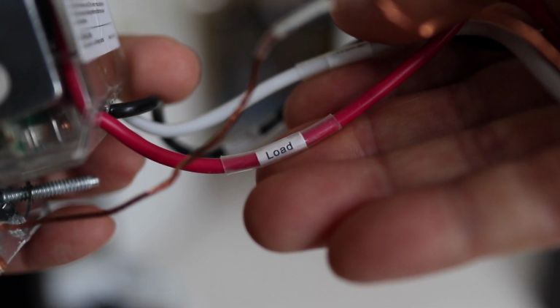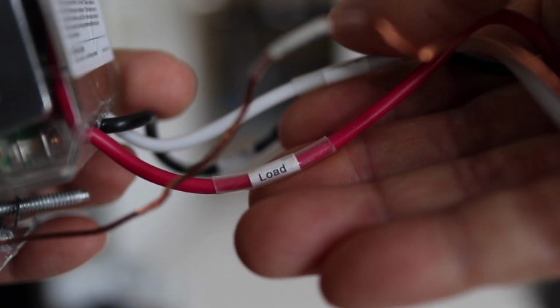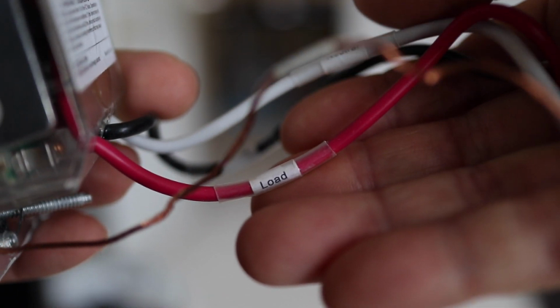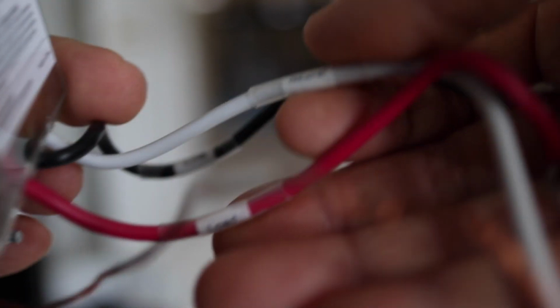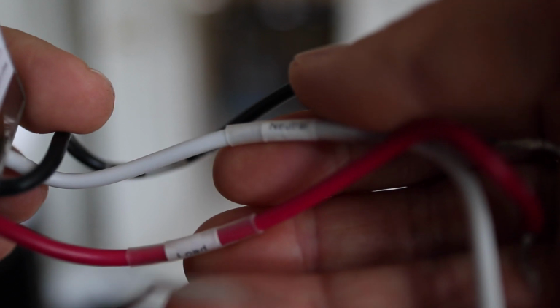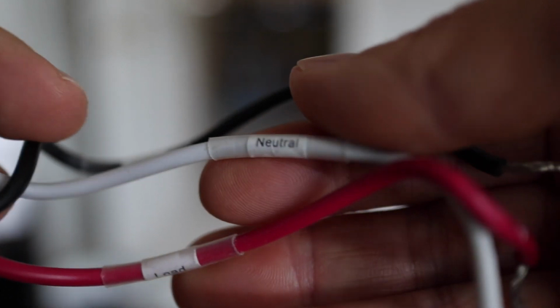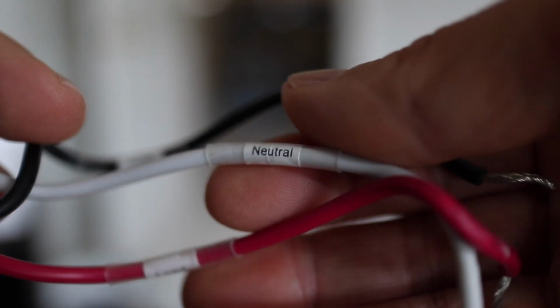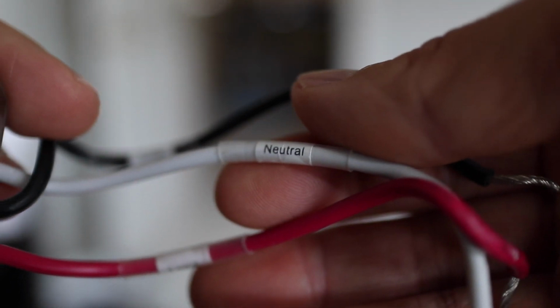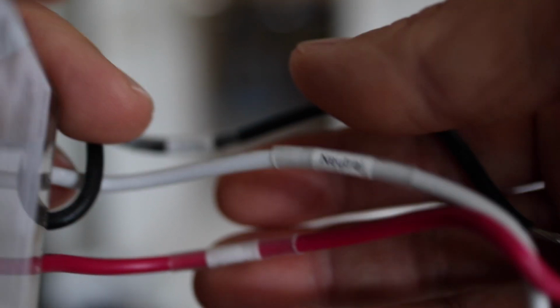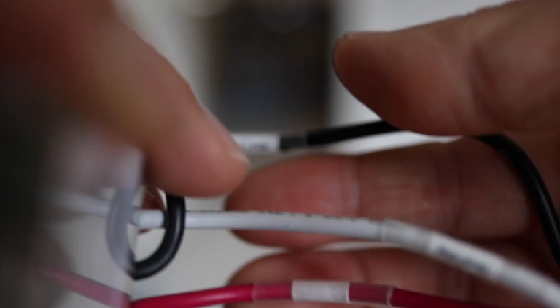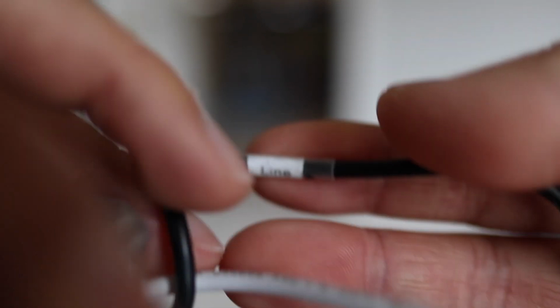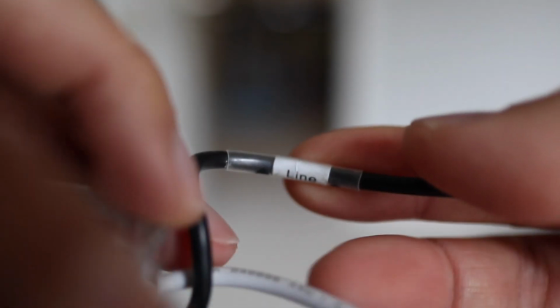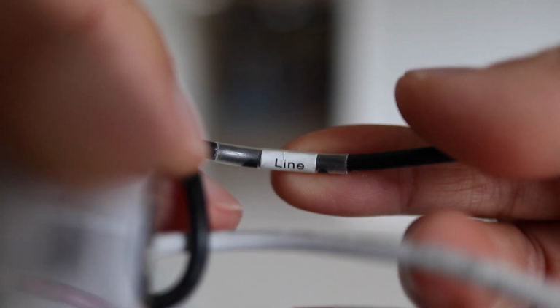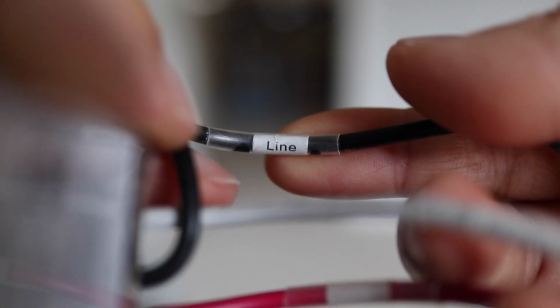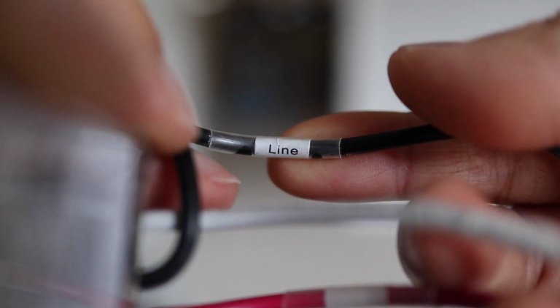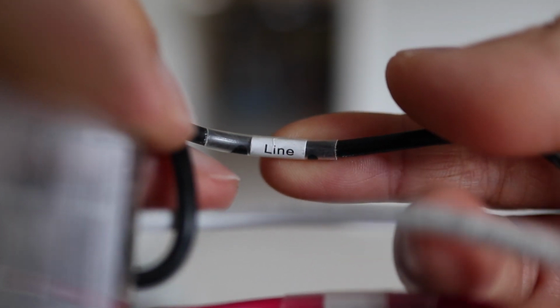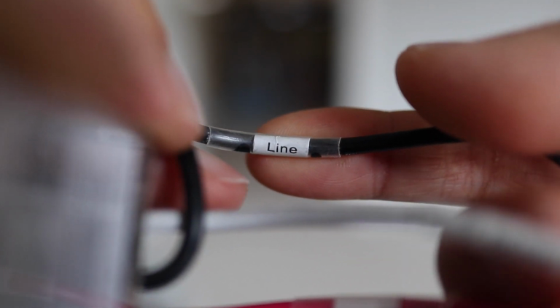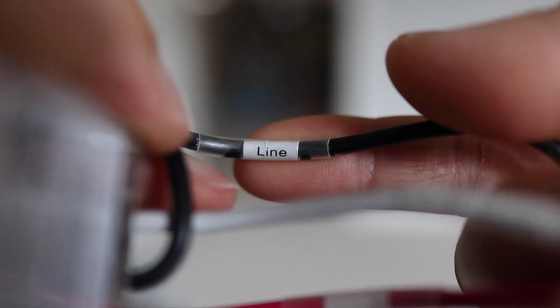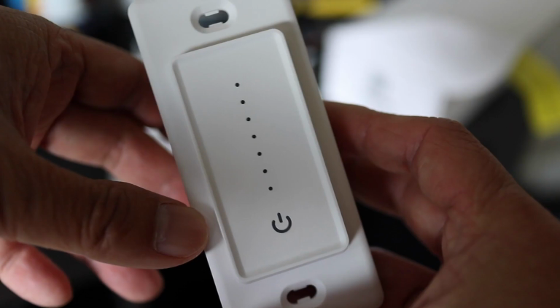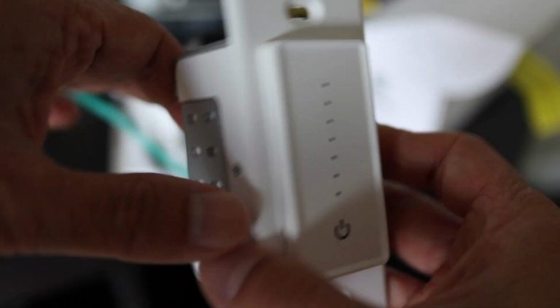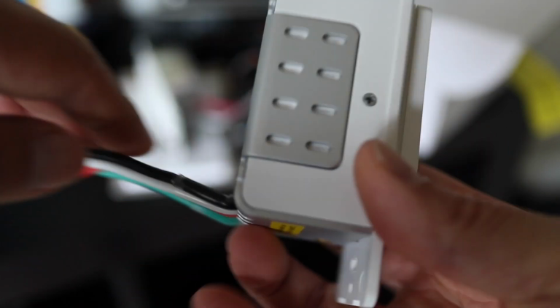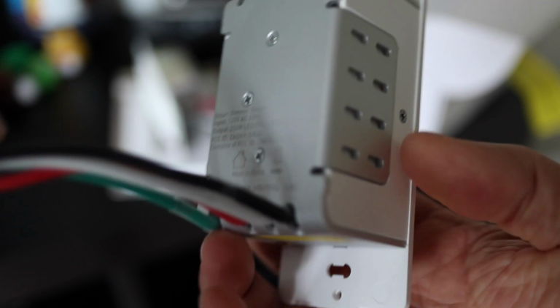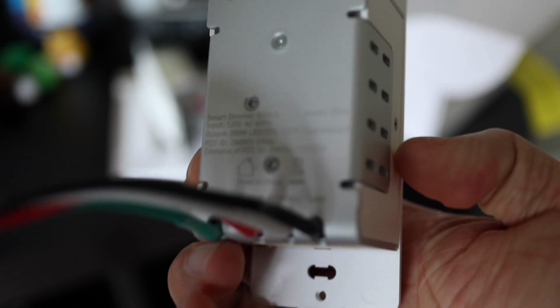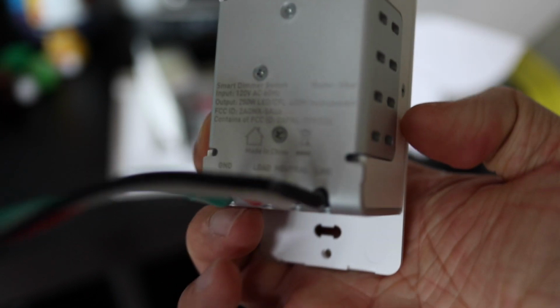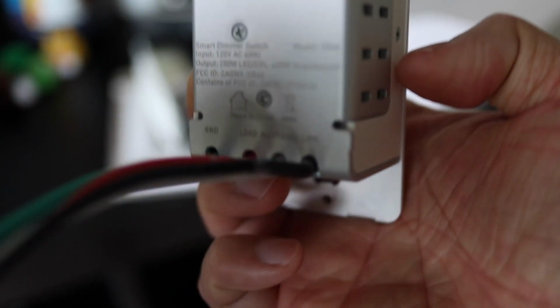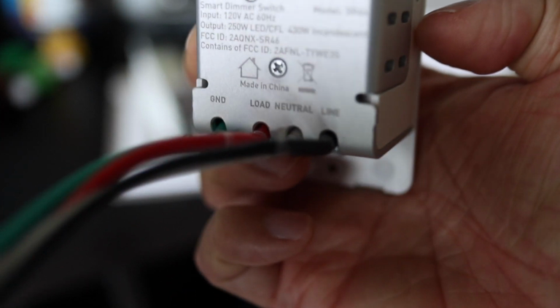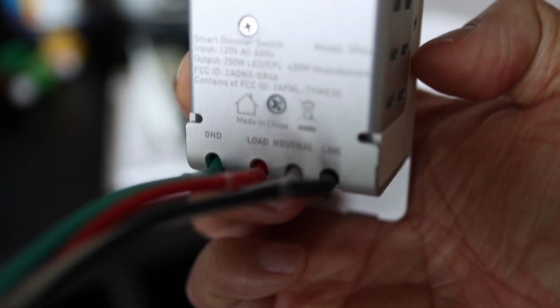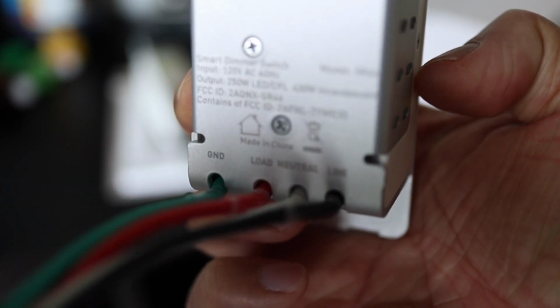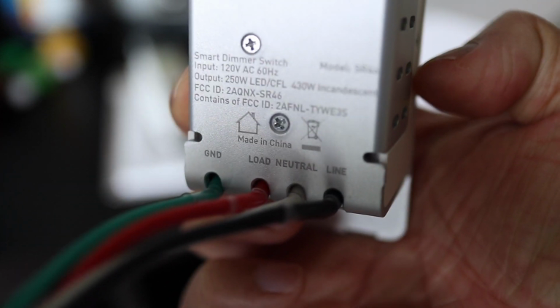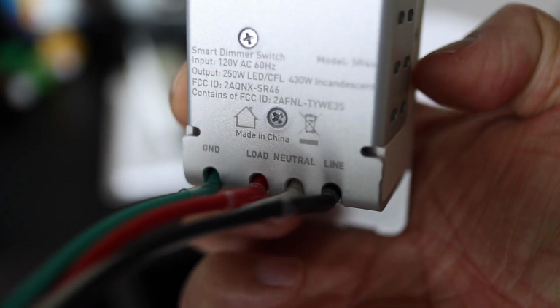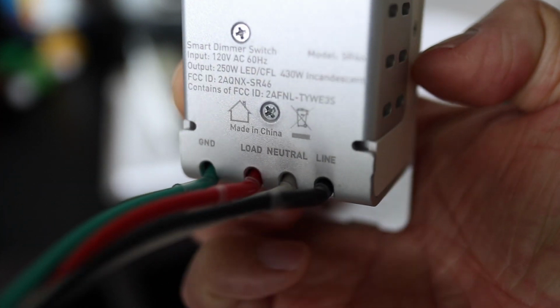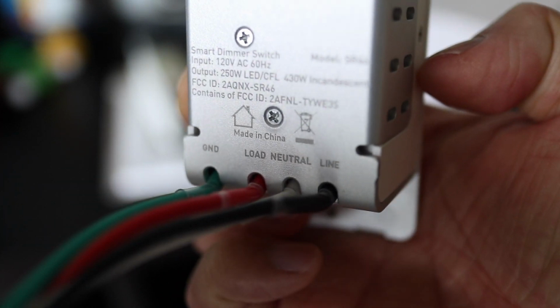There's going to be a load, neutral, and line wire in addition to the ground — four wires total. And it's the same with this Tekken smart switch that I'm going to be installing today.